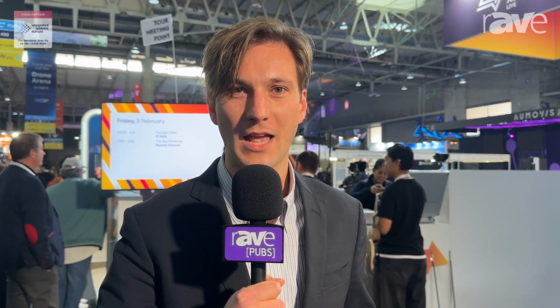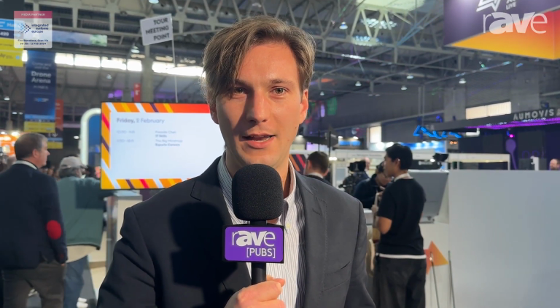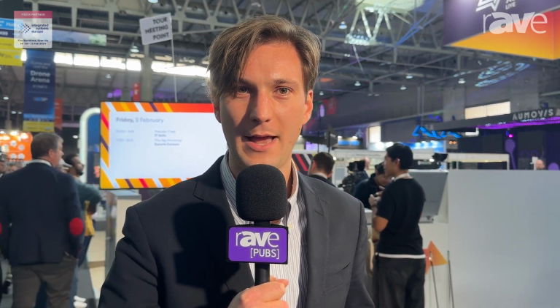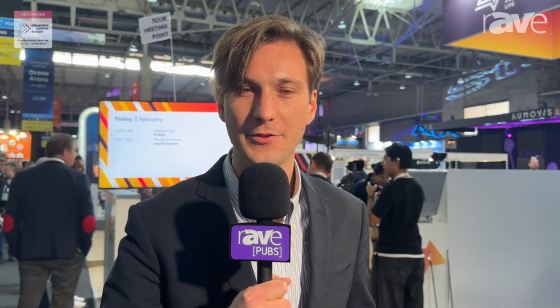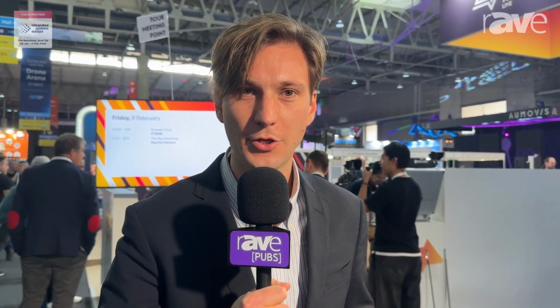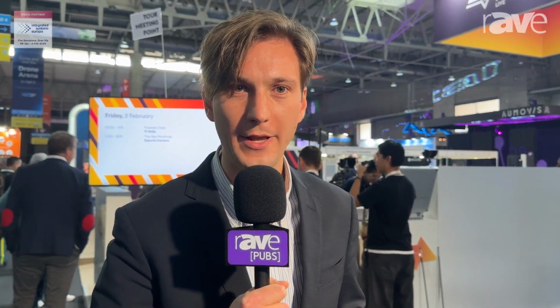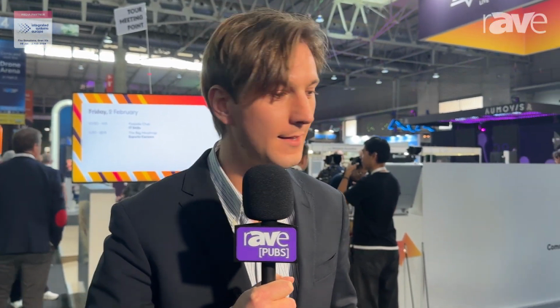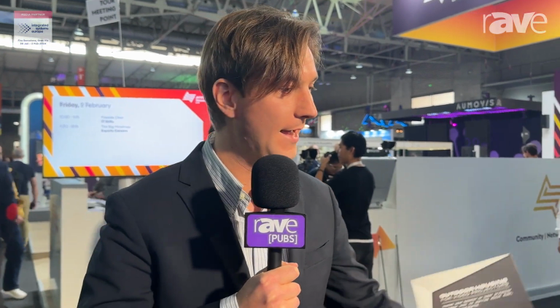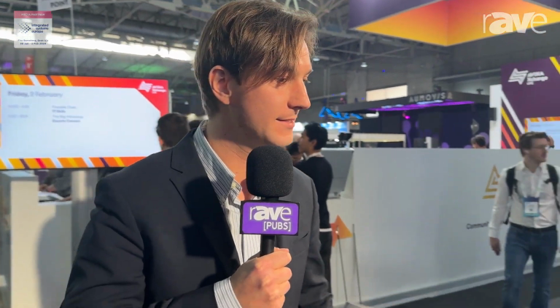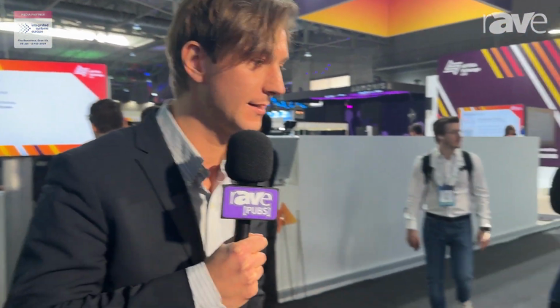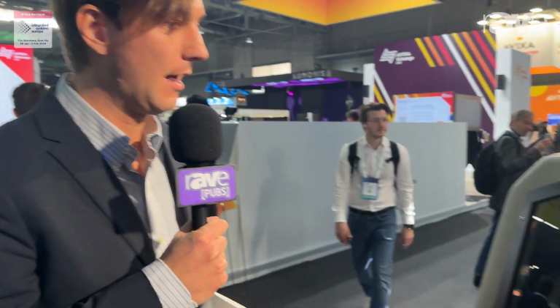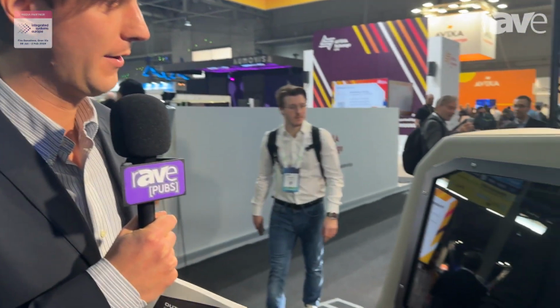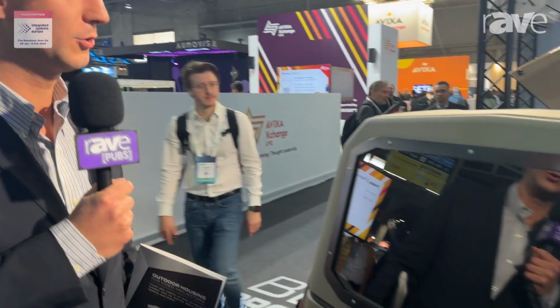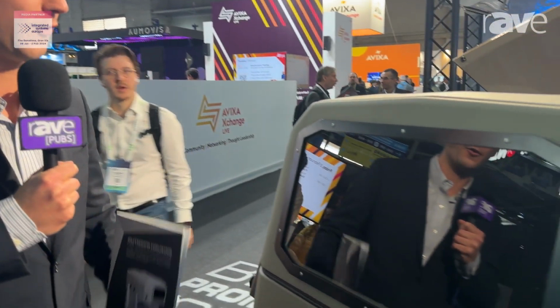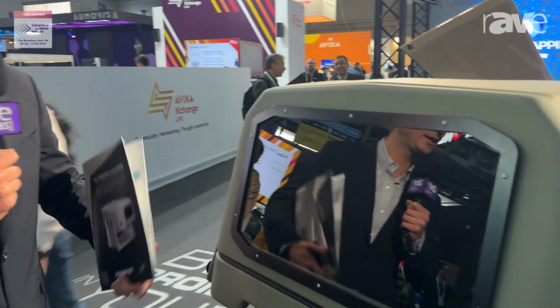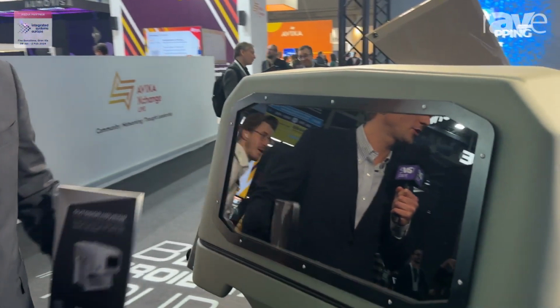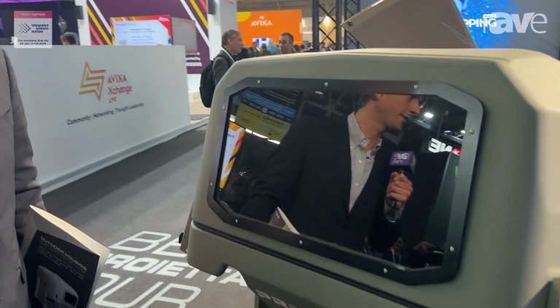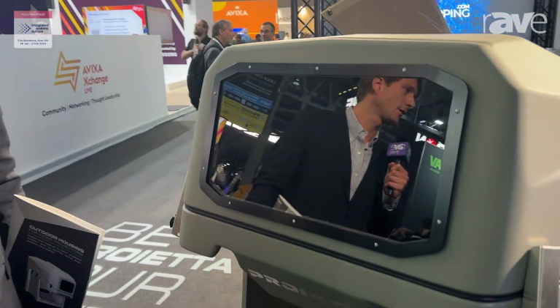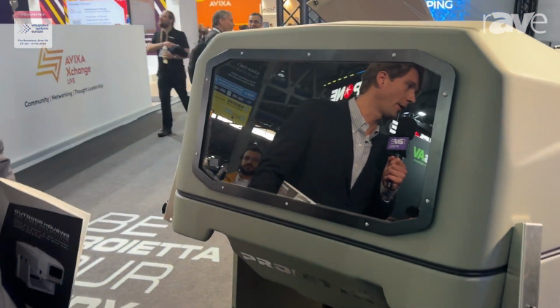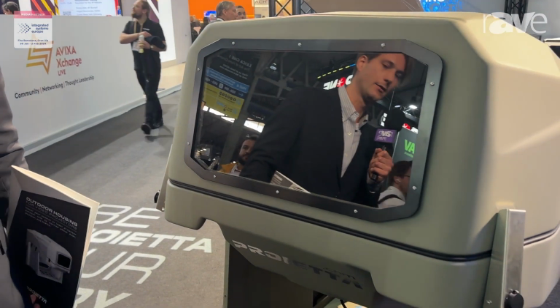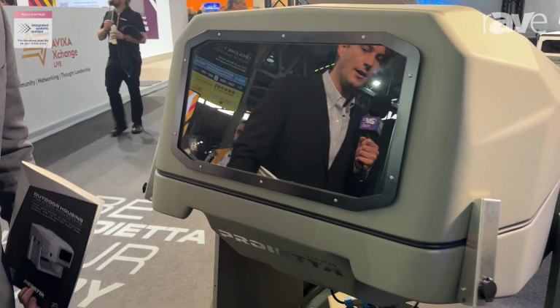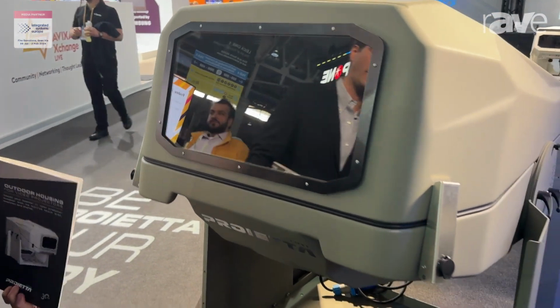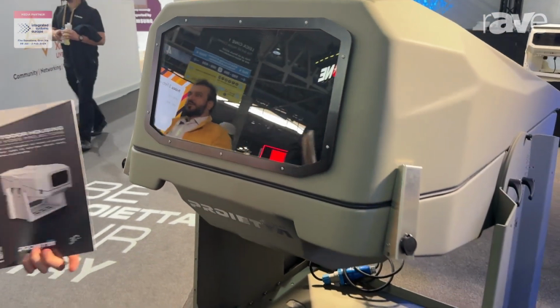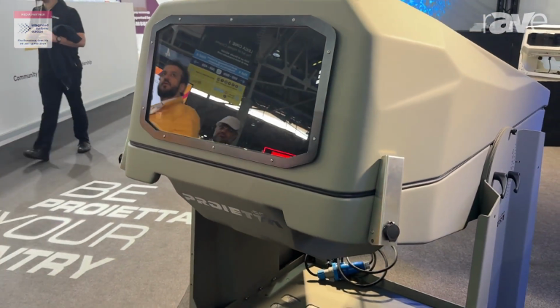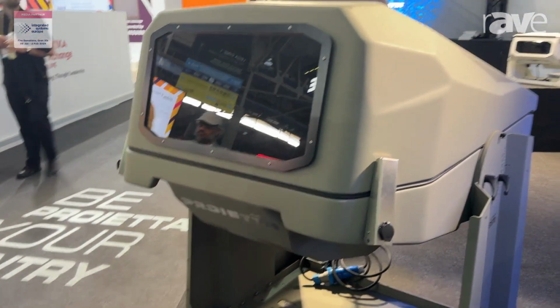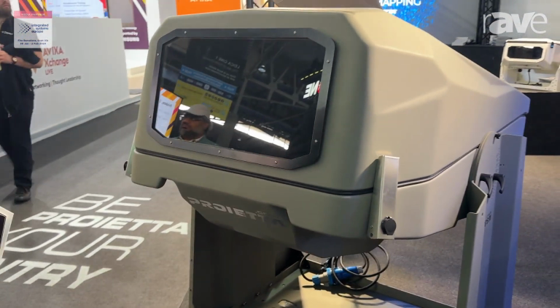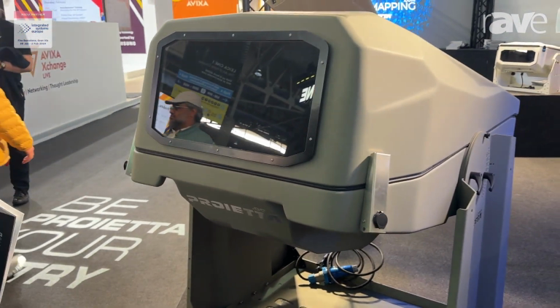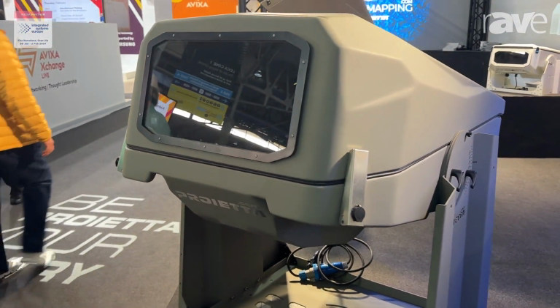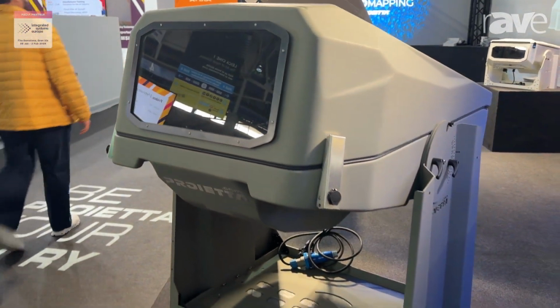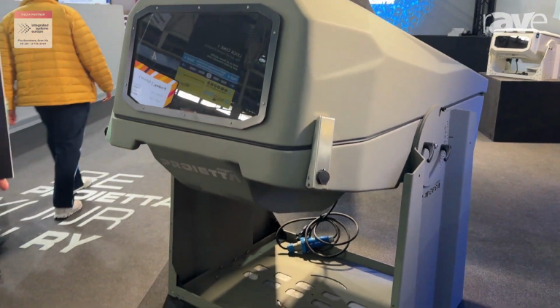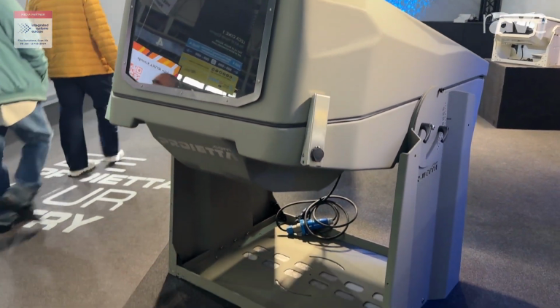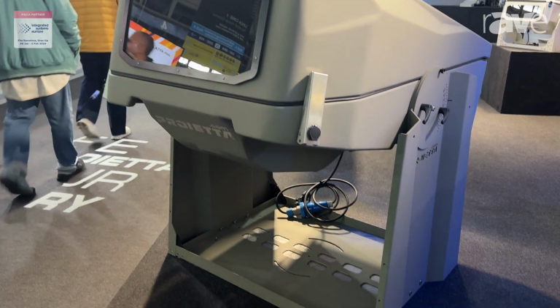Hello, I'm Alessandro Croce from Projeta, and this is our enclosure for the biggest video projectors on the market. For example, the Panasonic 5000 lumens fits inside this enclosure.